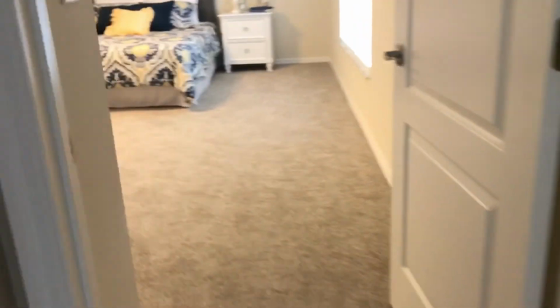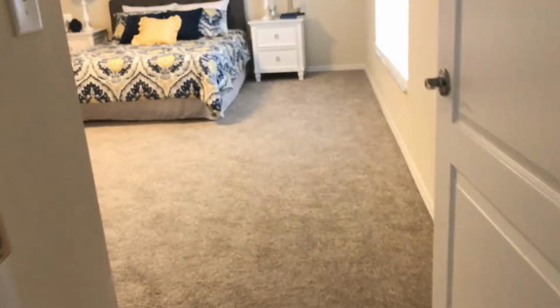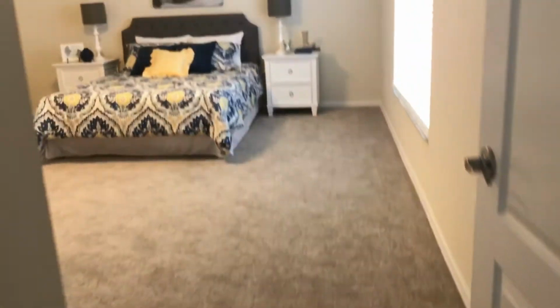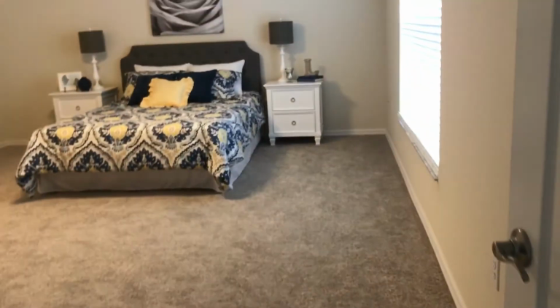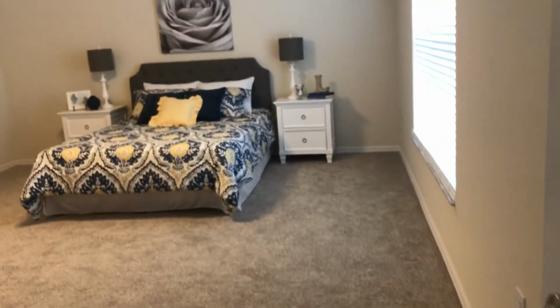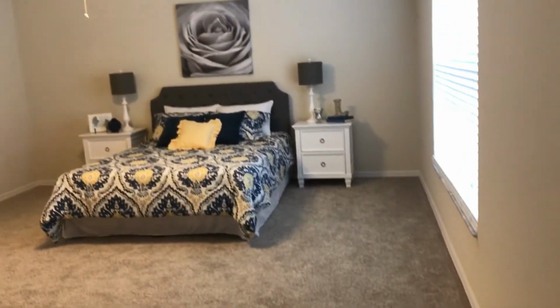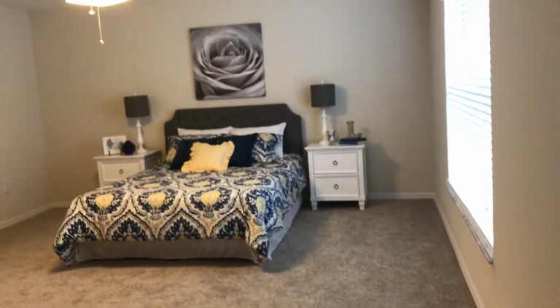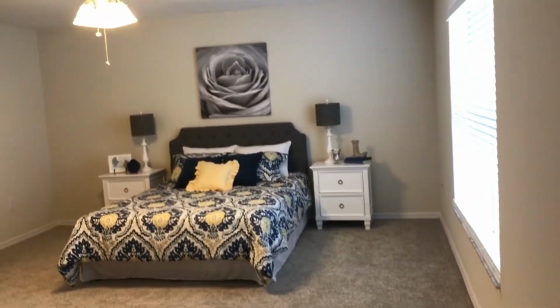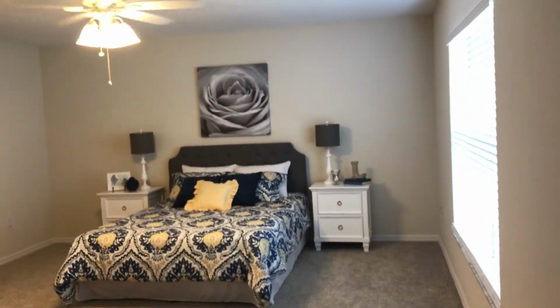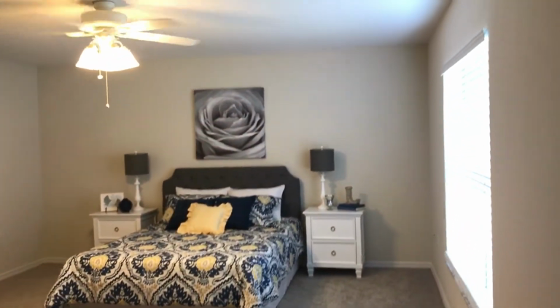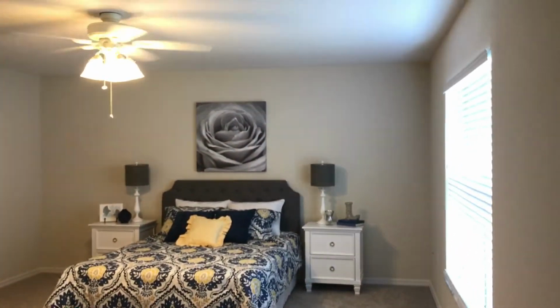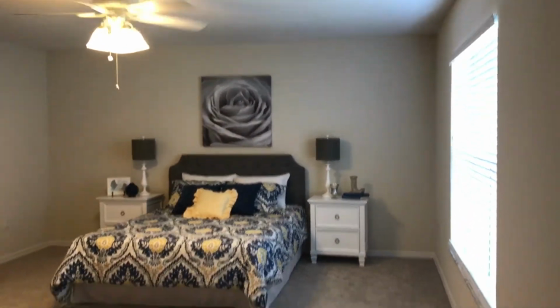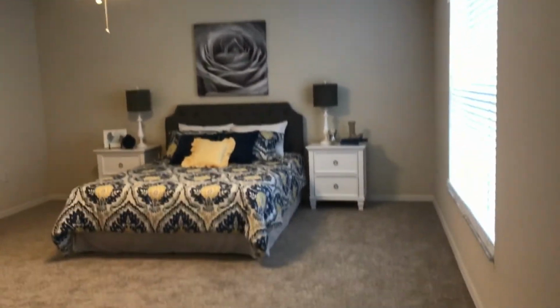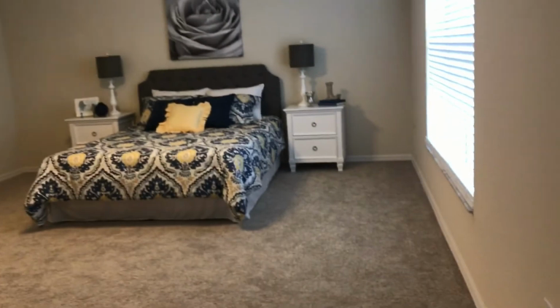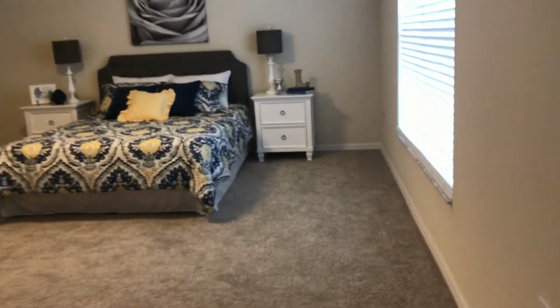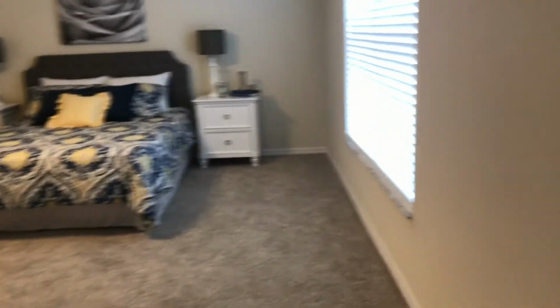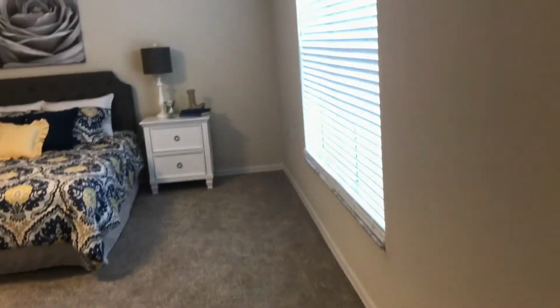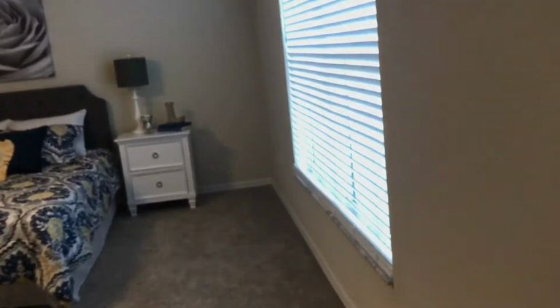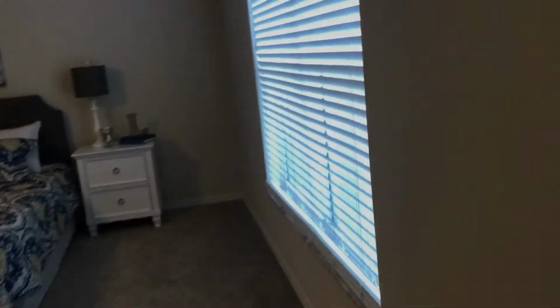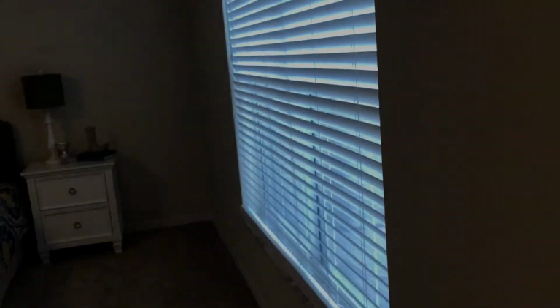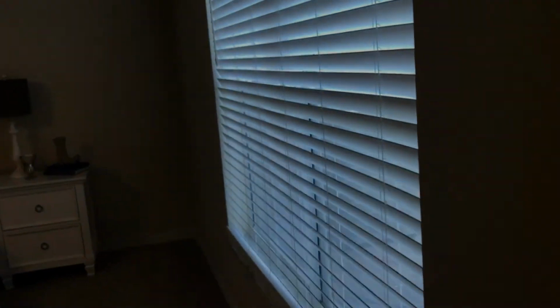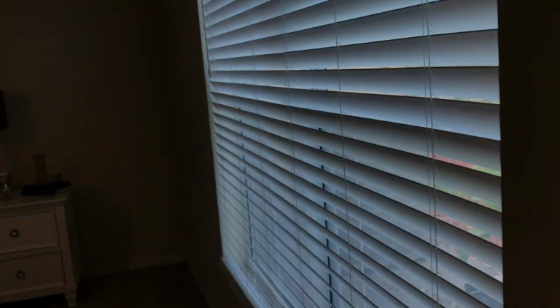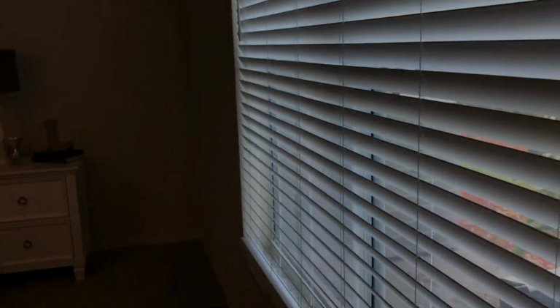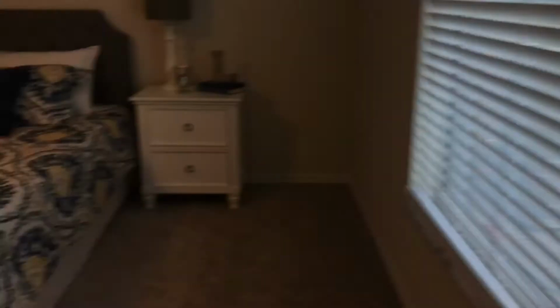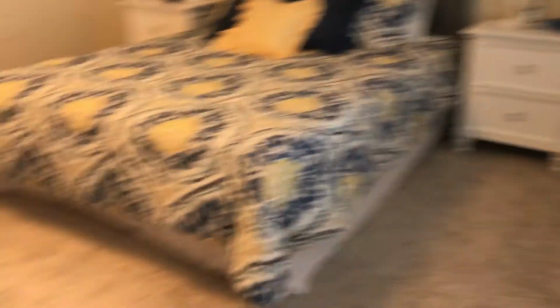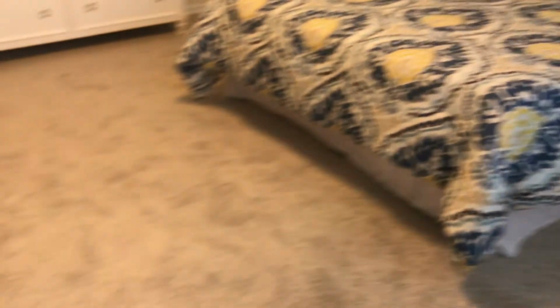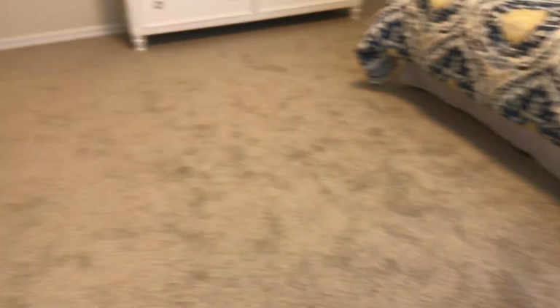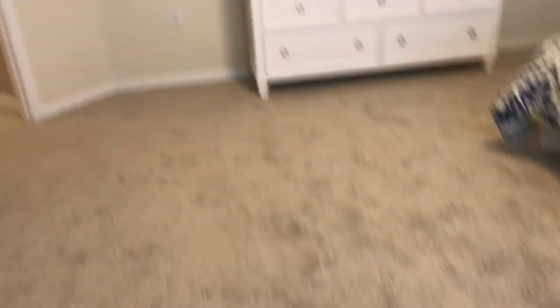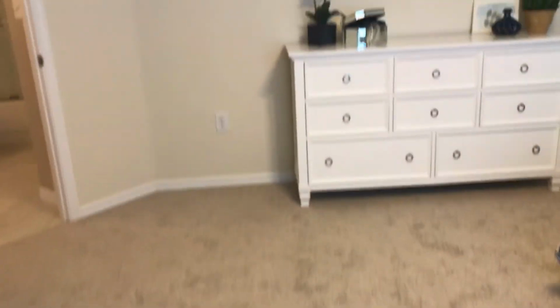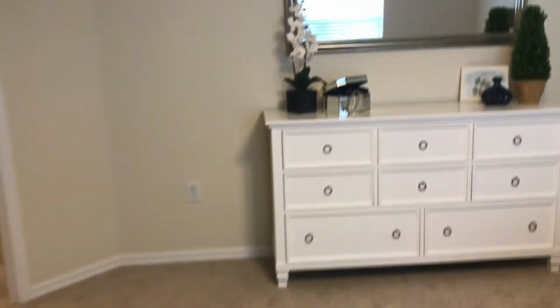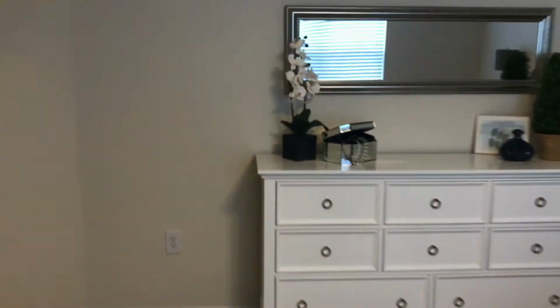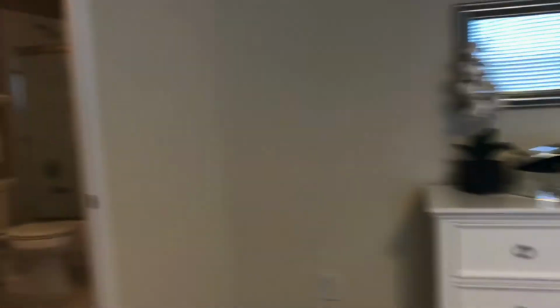Into the master suite — new paint and carpet. Also, new blinds have been put in on all of the windows. It's a very spacious master.